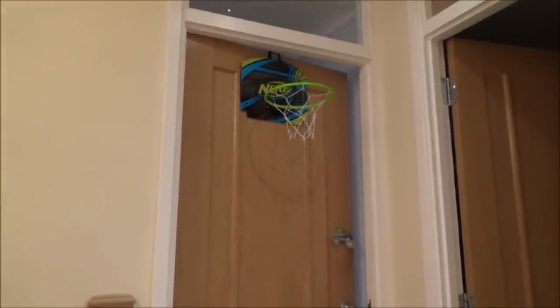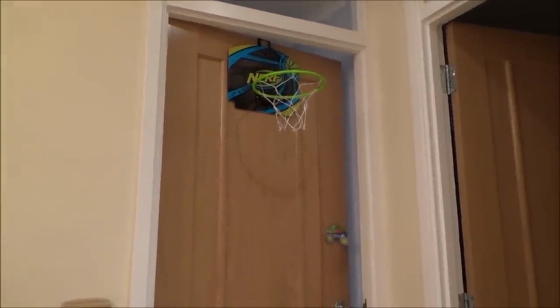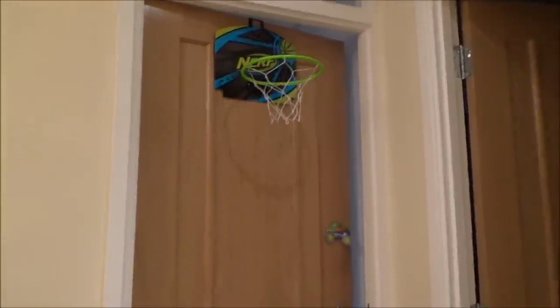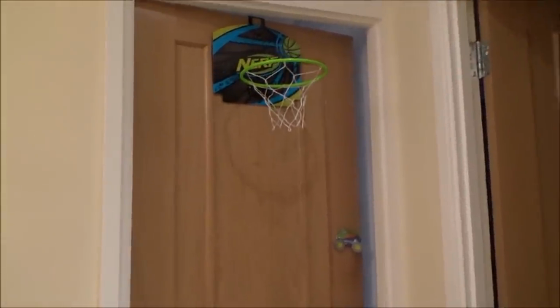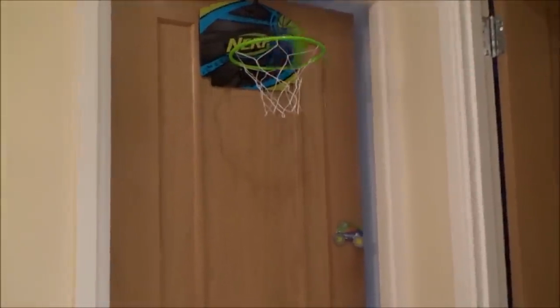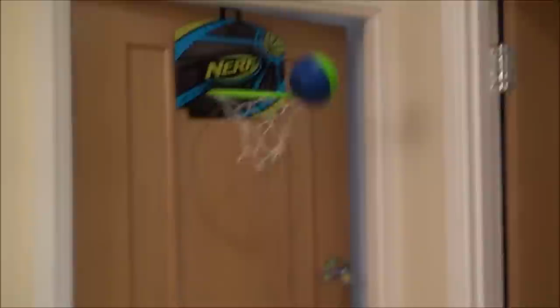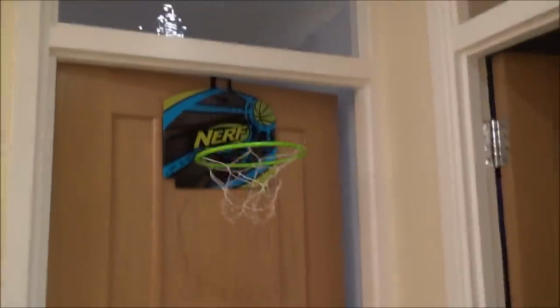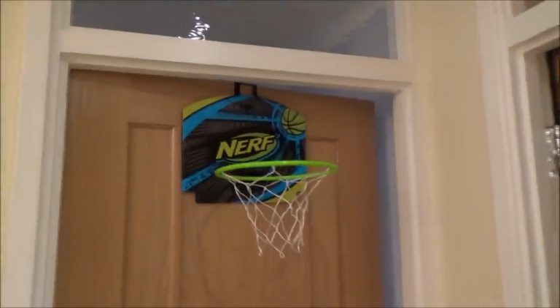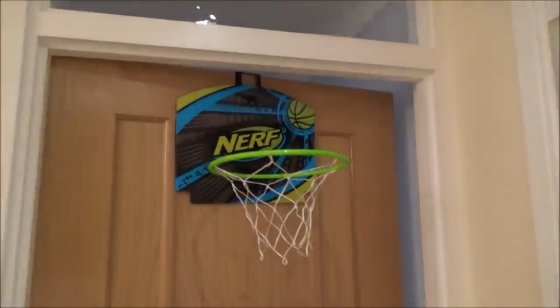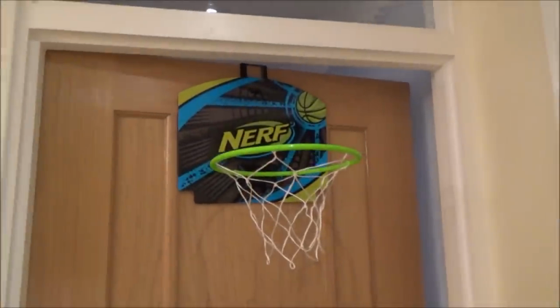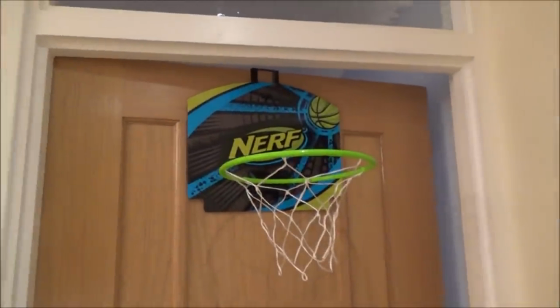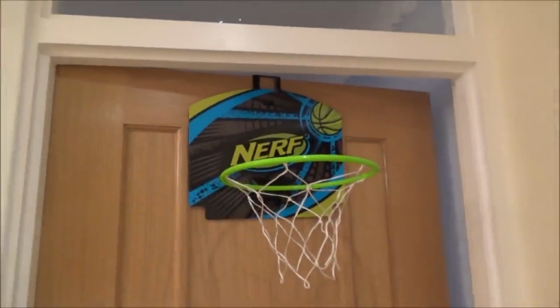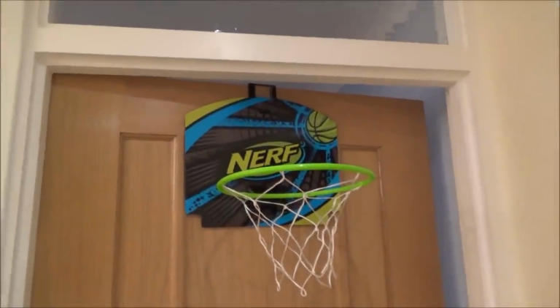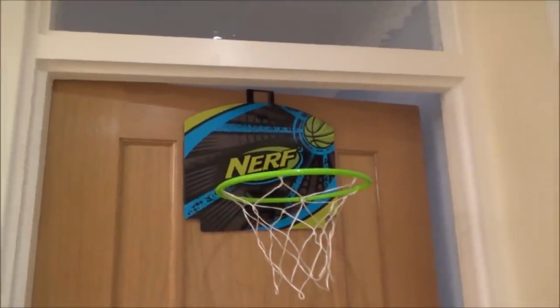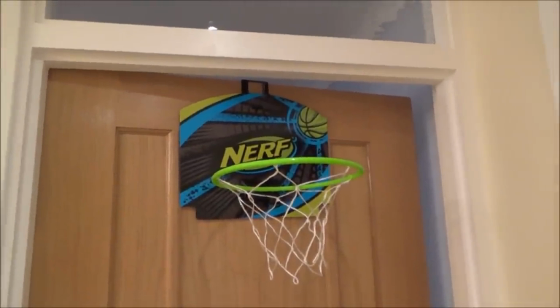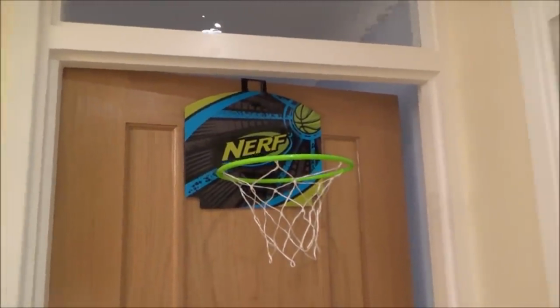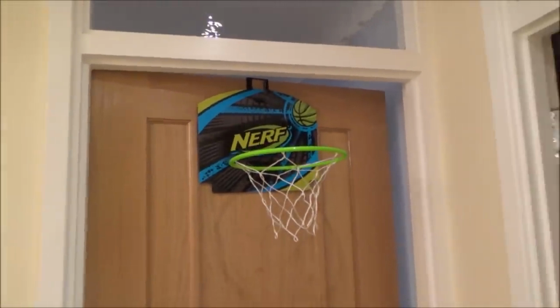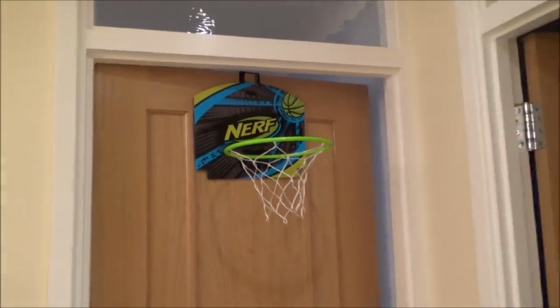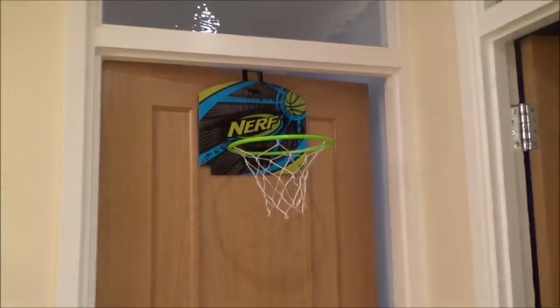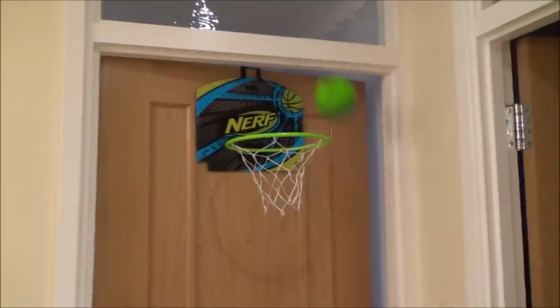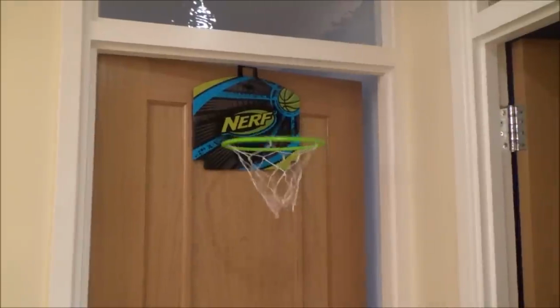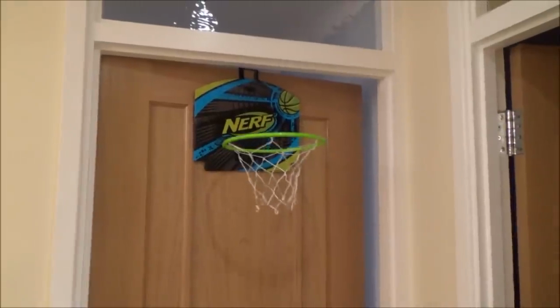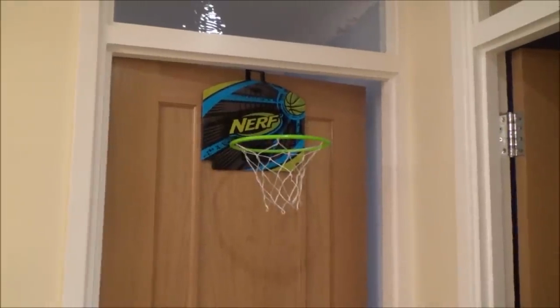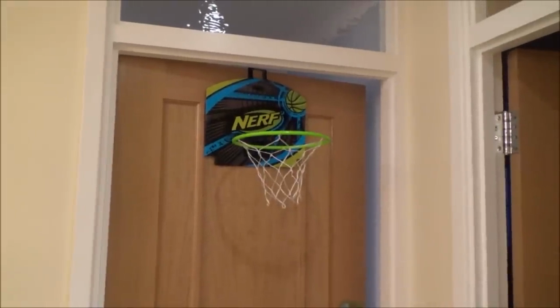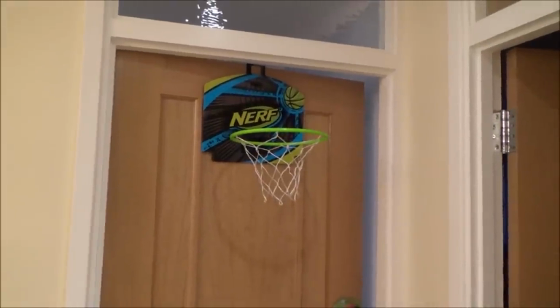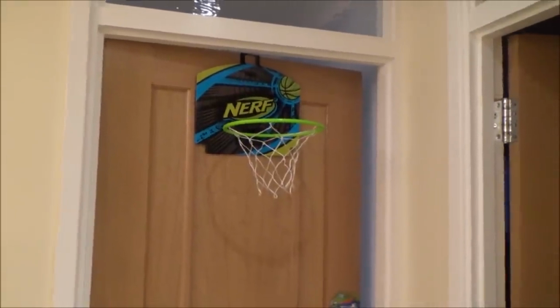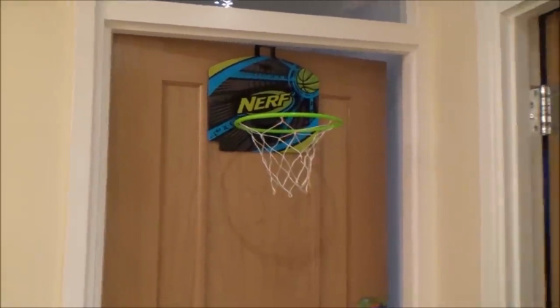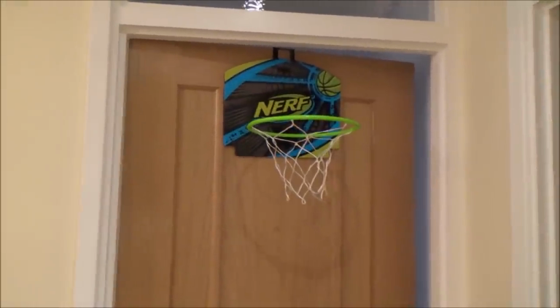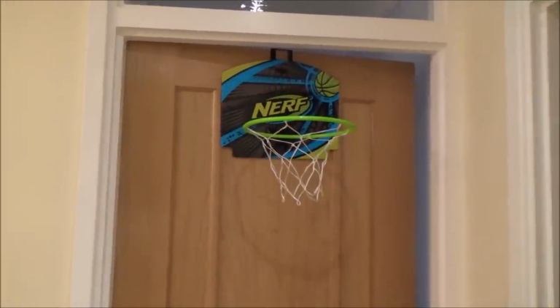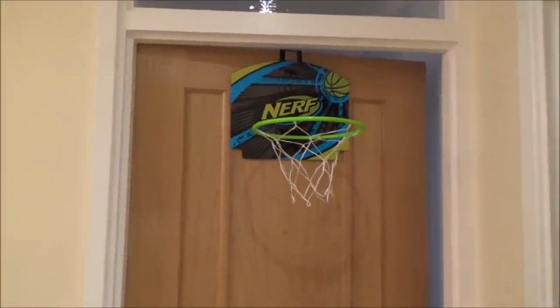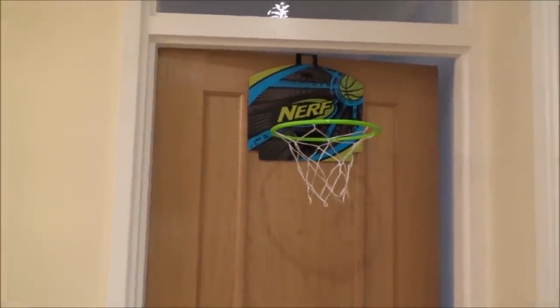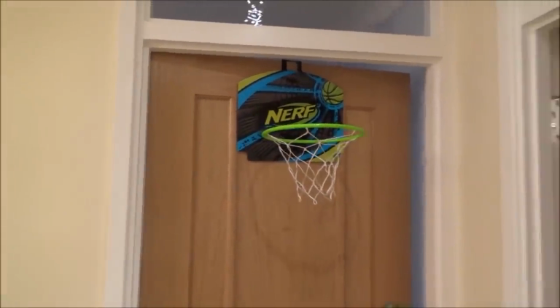So that's it, that's how you set up the Nerf hoop. Ten pounds — we got it from Argos, hopefully he'll have a bit of fun with that. Hope you enjoyed the video, please give it a thumbs up if you liked it, and please subscribe for more how-to videos.